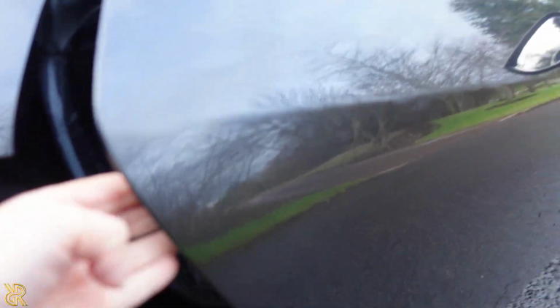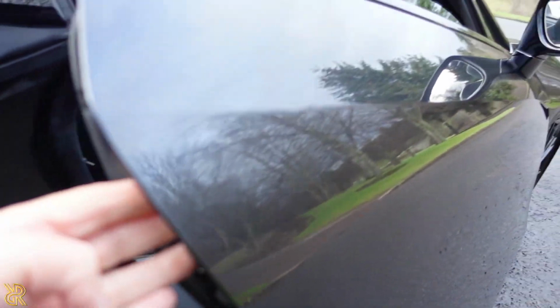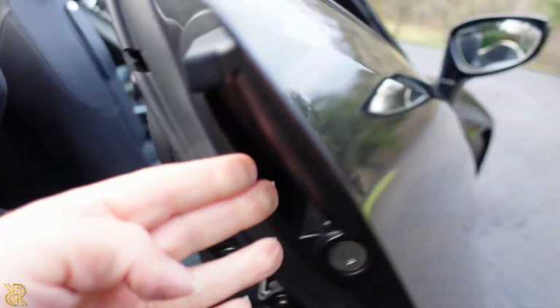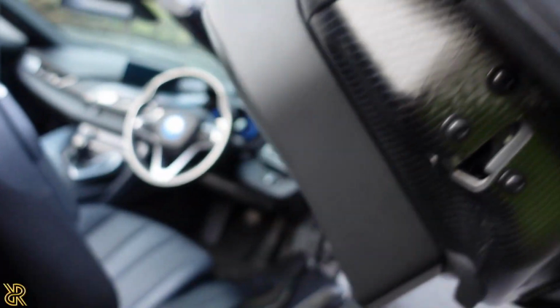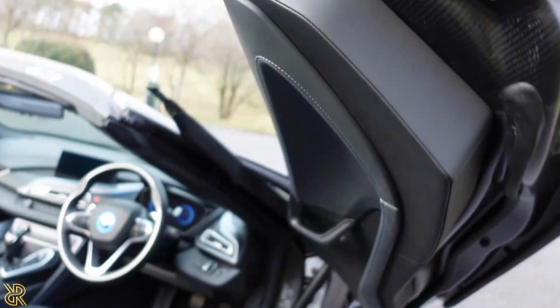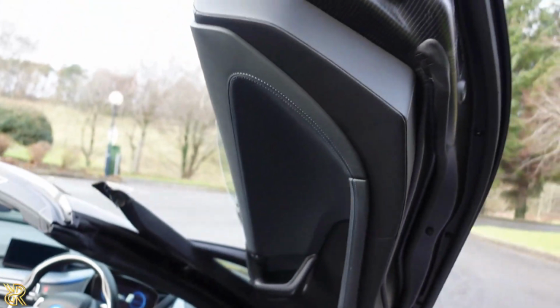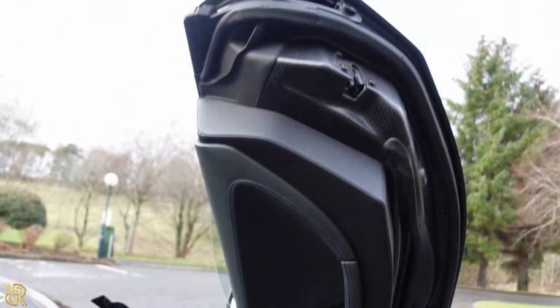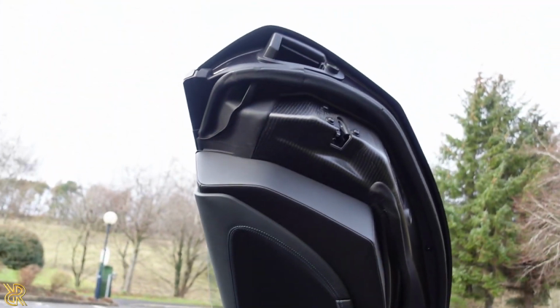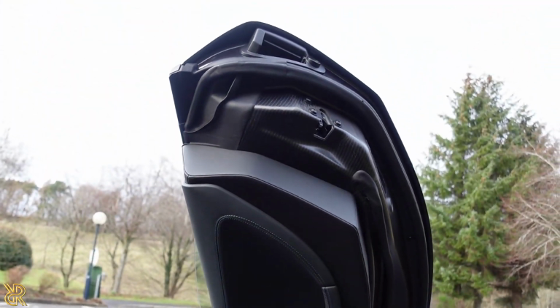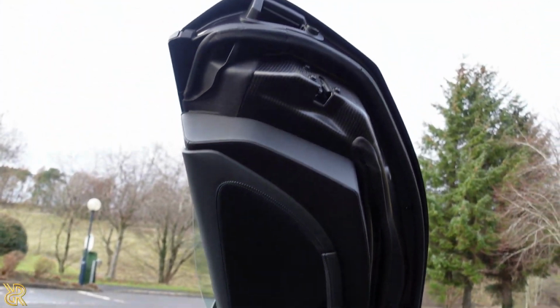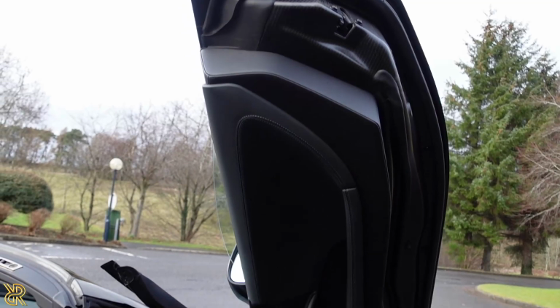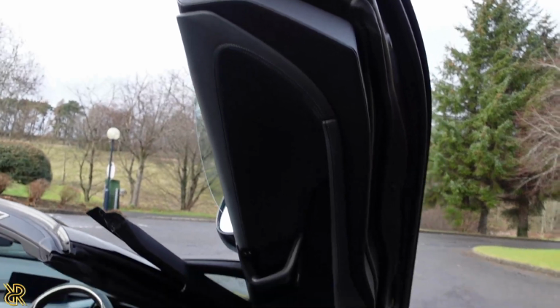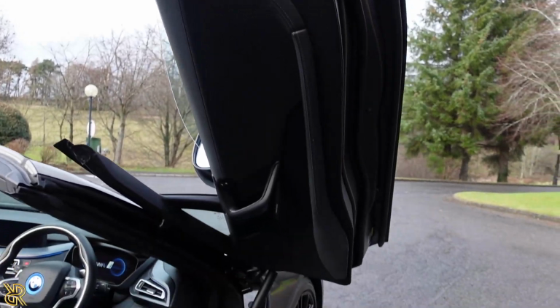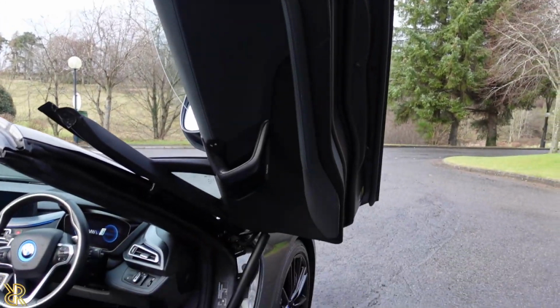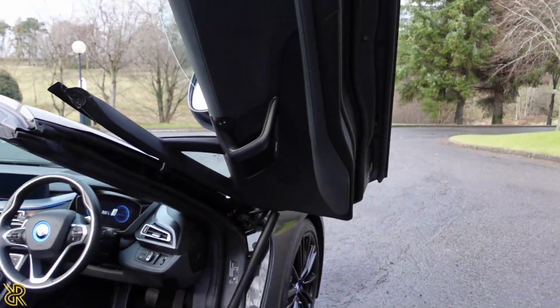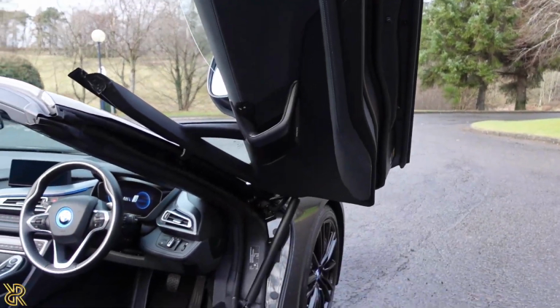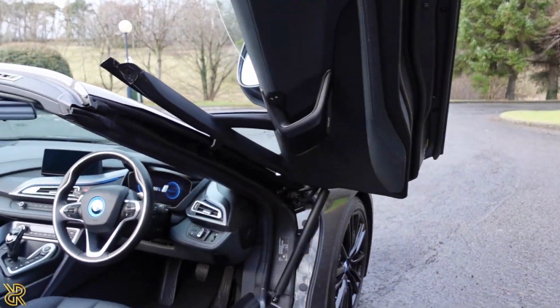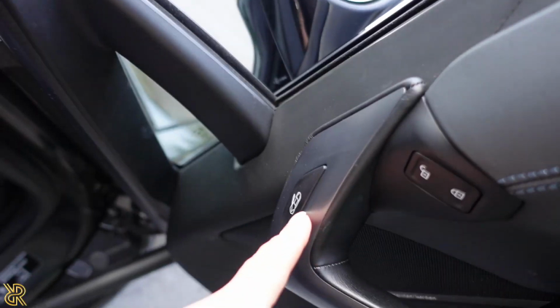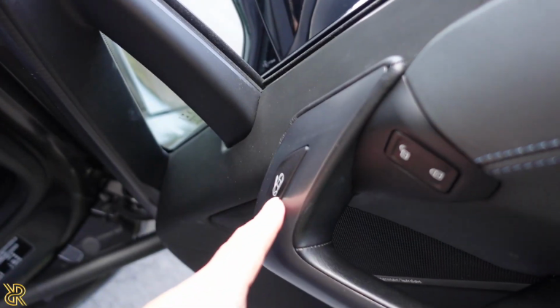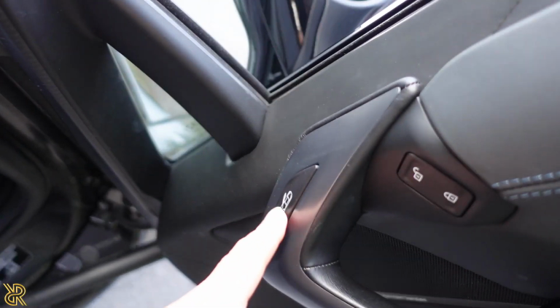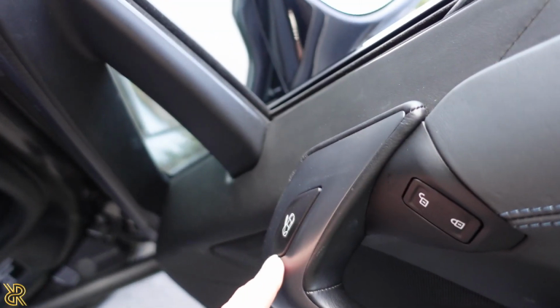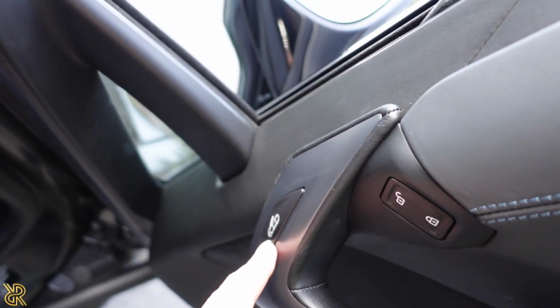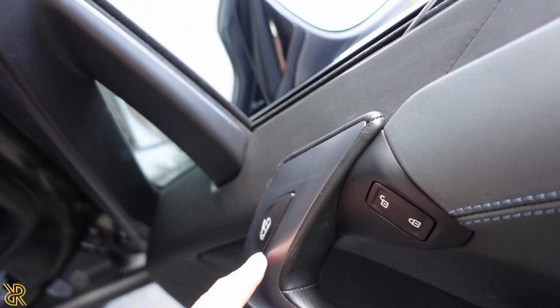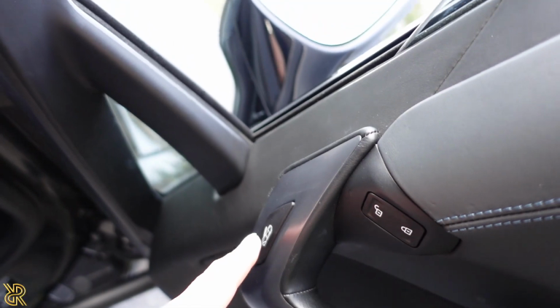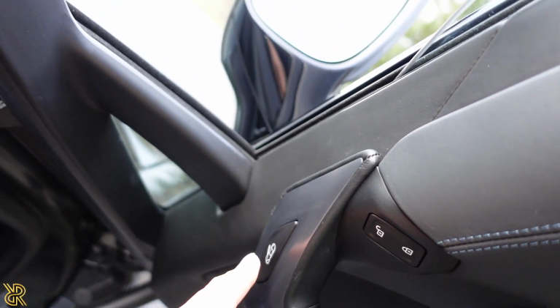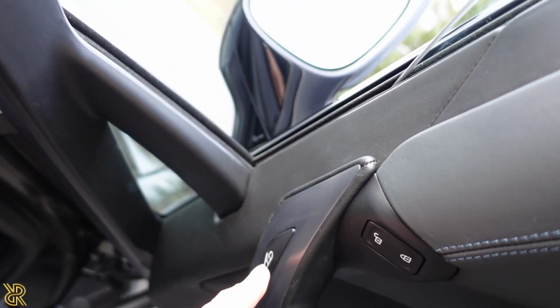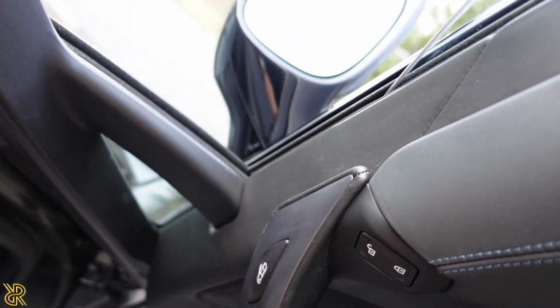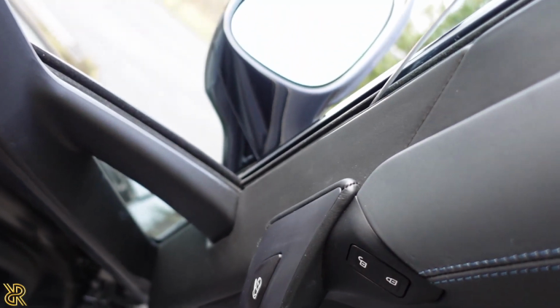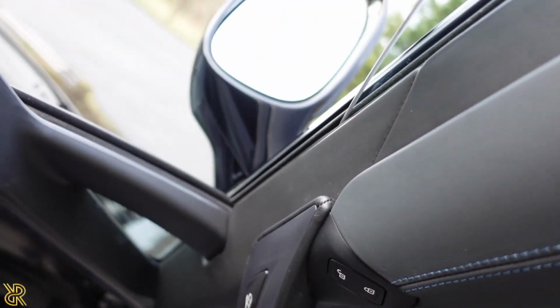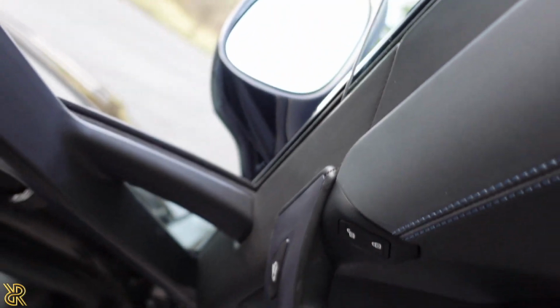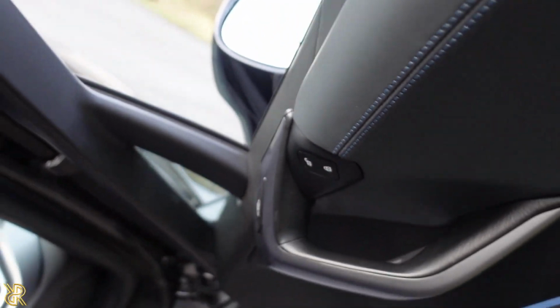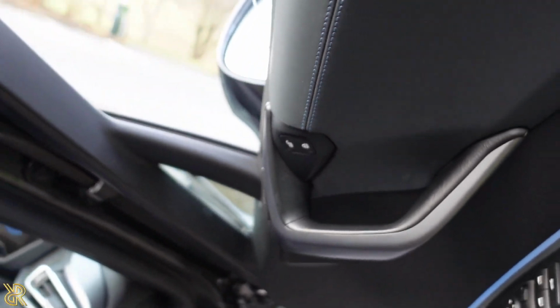There's a little latch and the door opens up Lamborghini style. There's a button to actually open the door and then you manually push the door open.